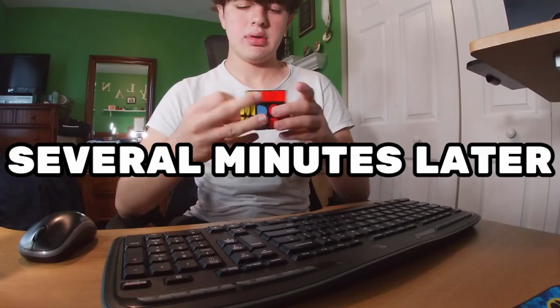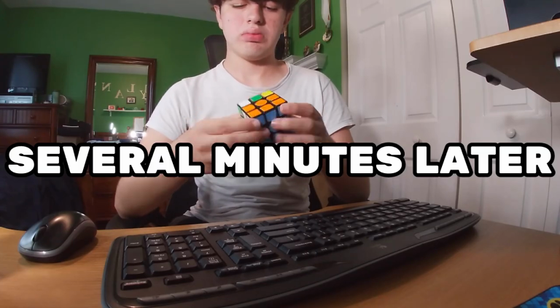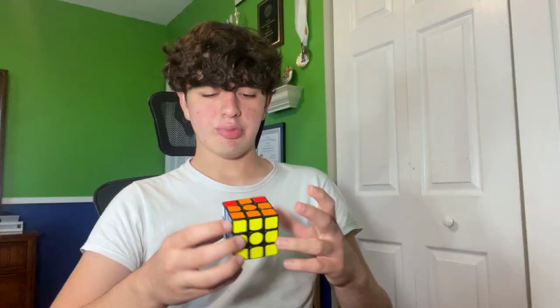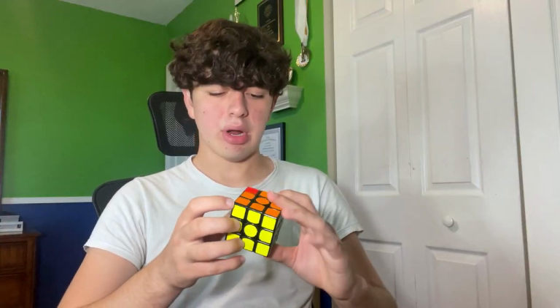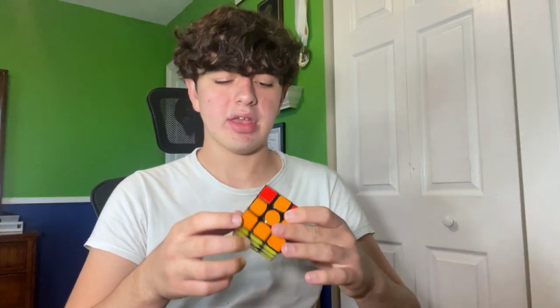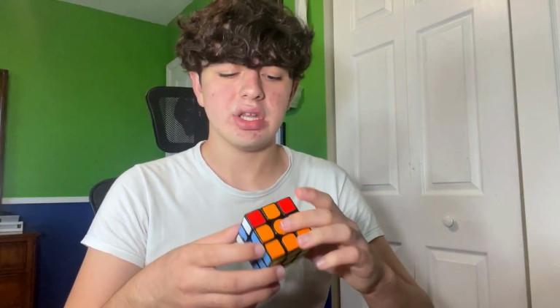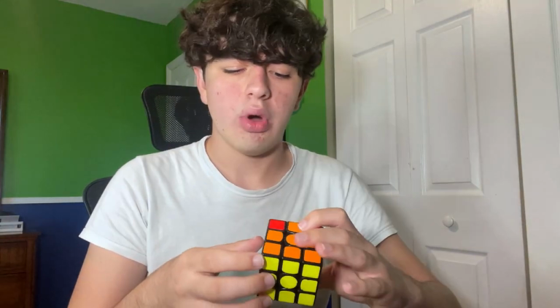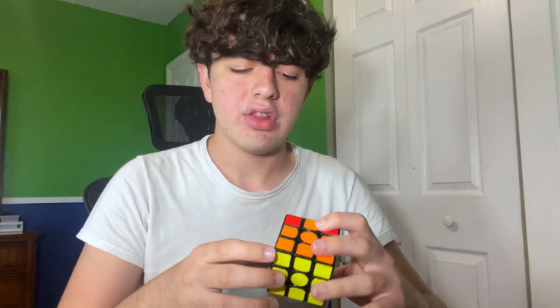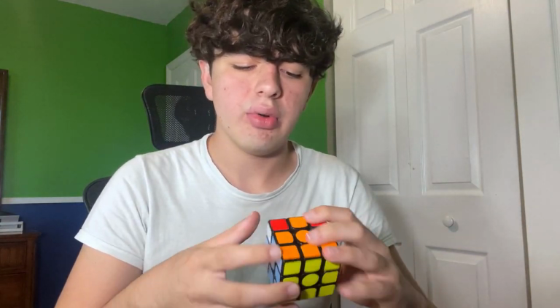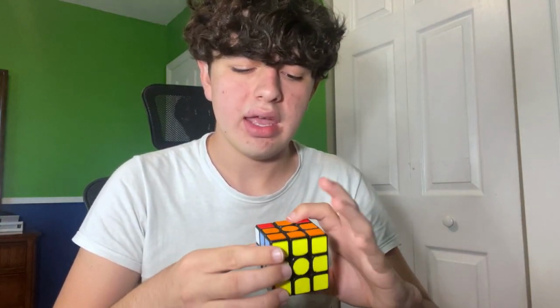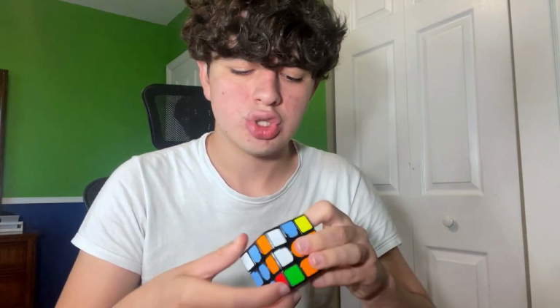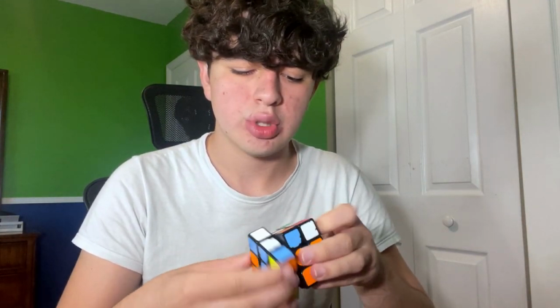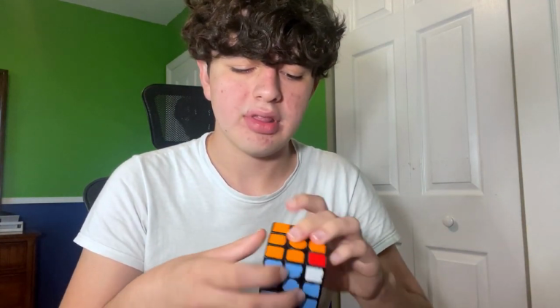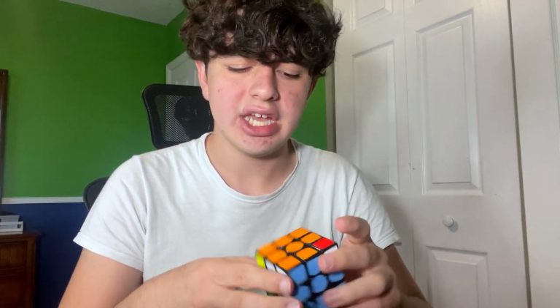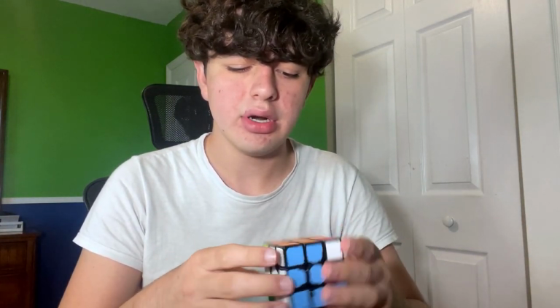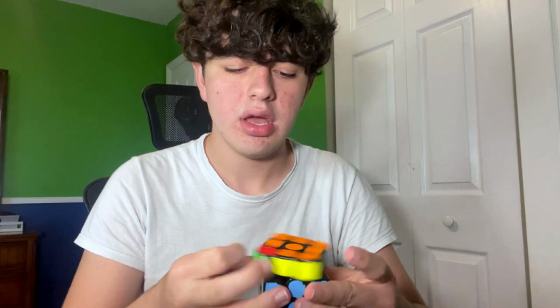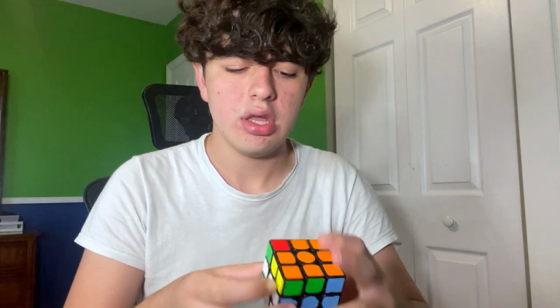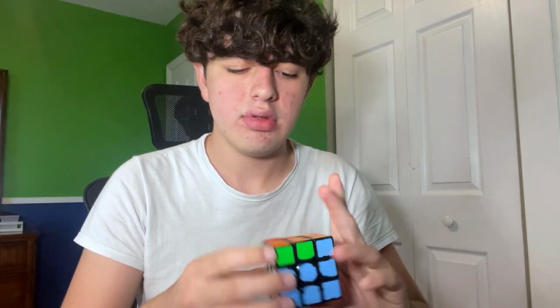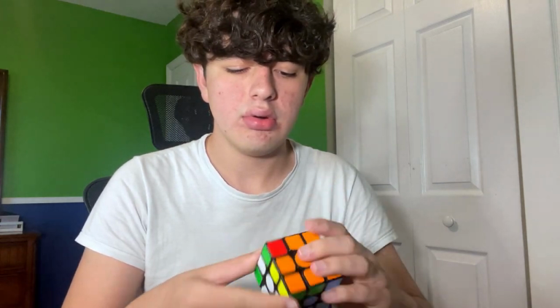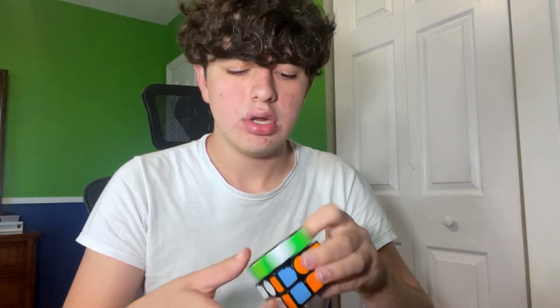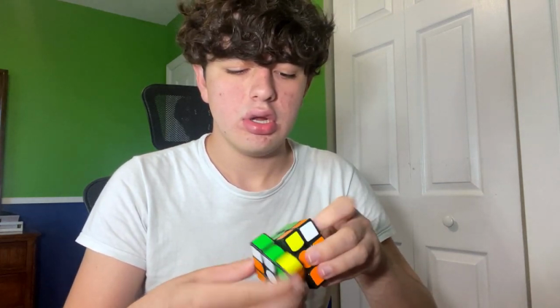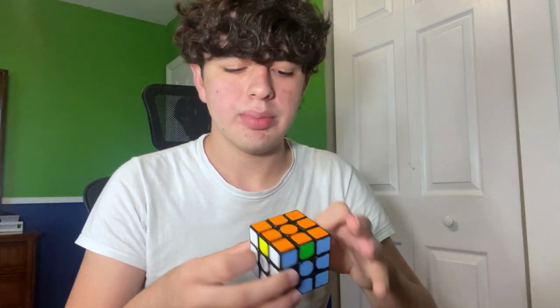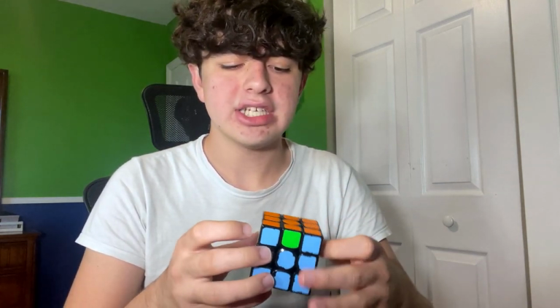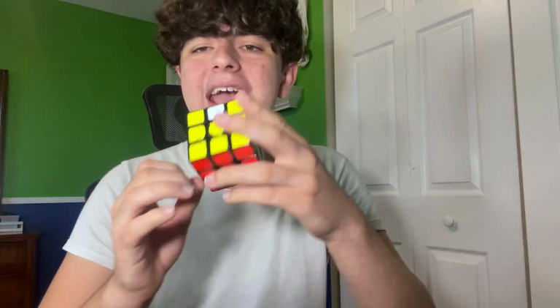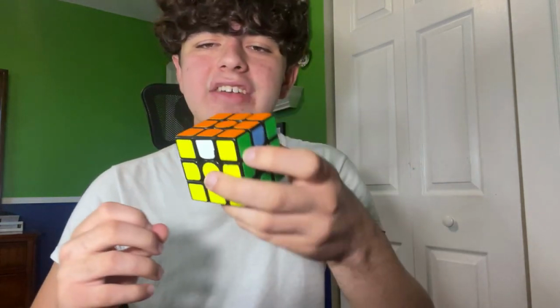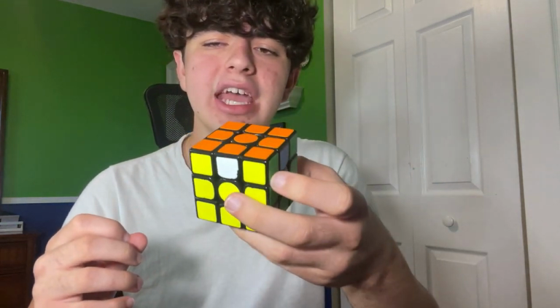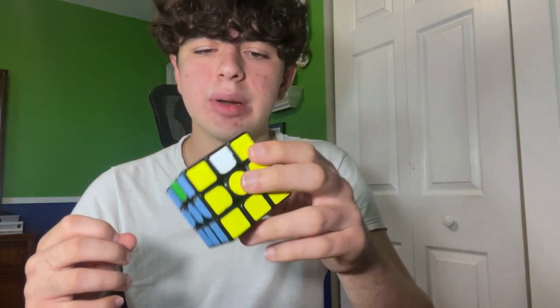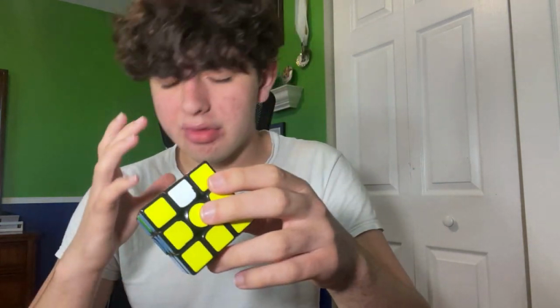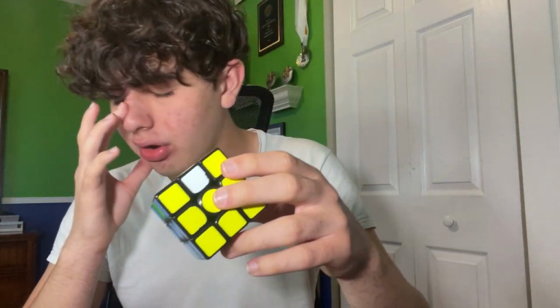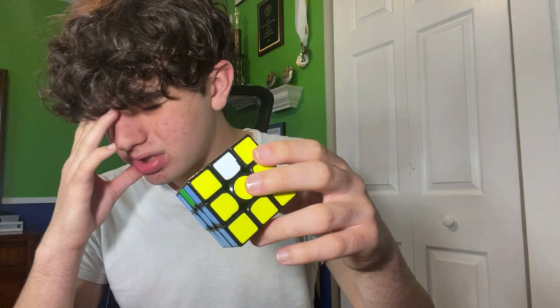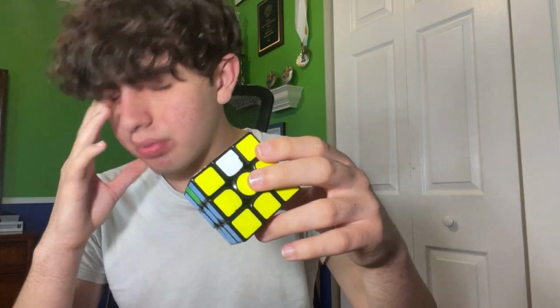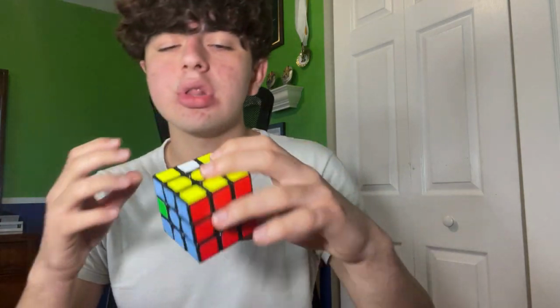Red looks pretty promising, actually. What if I do a triple sledgehammer? U2, triple sledgehammer — and that gives me an H perm. I was so, so close.